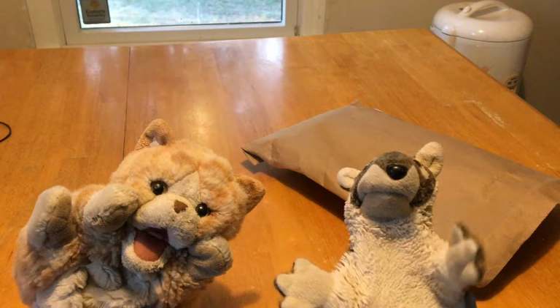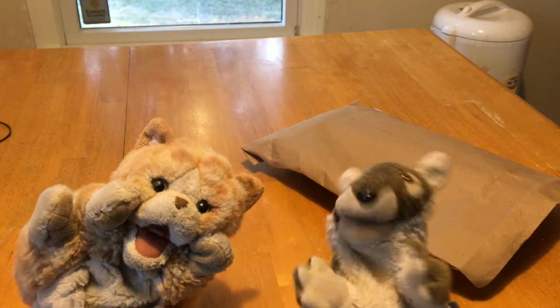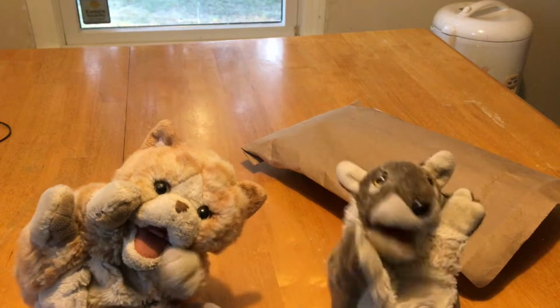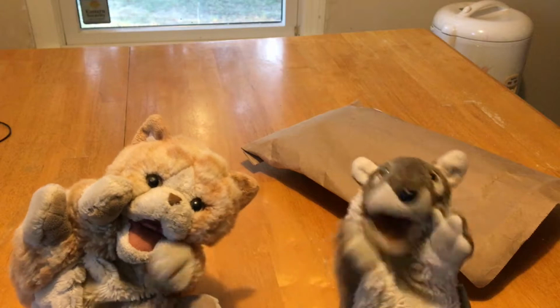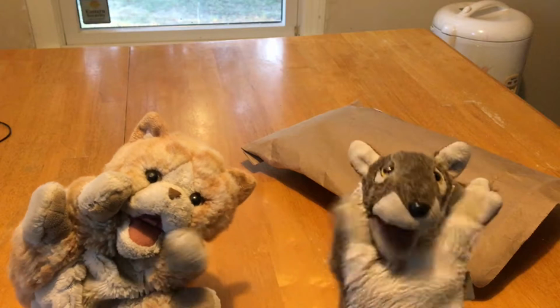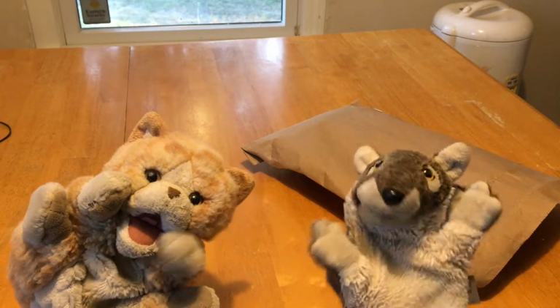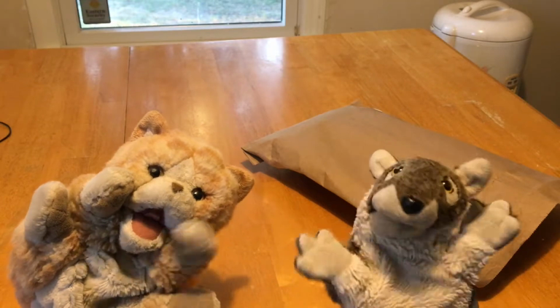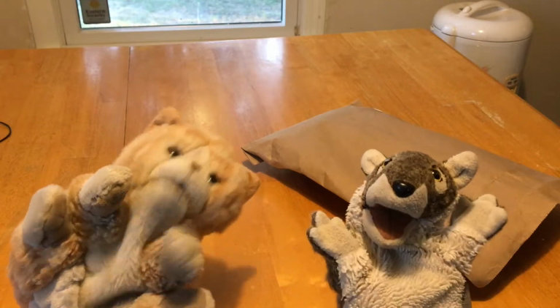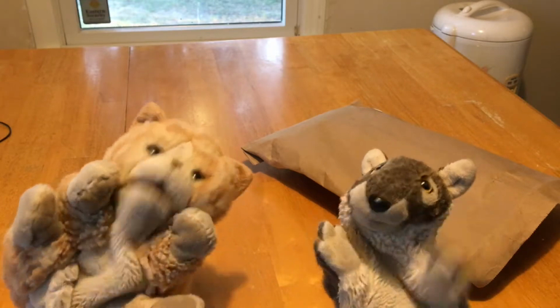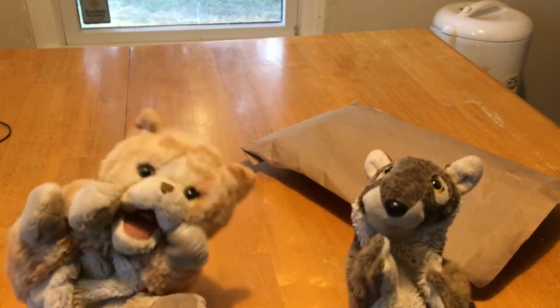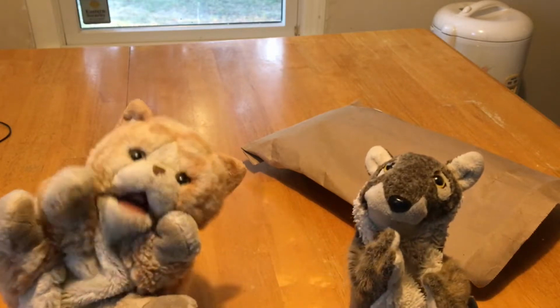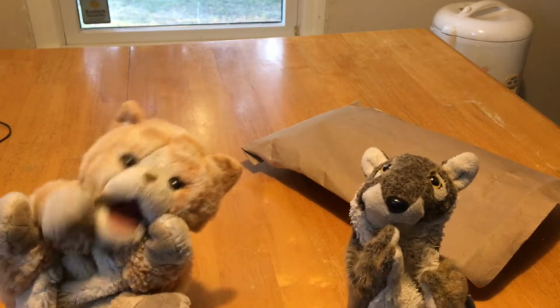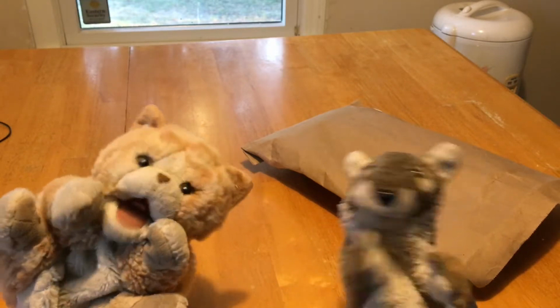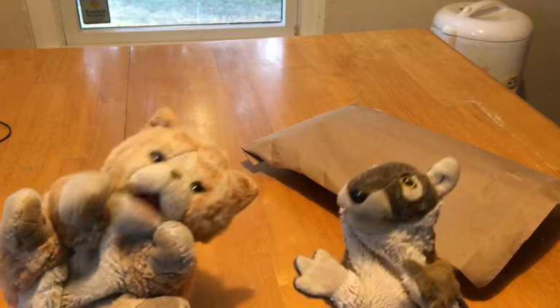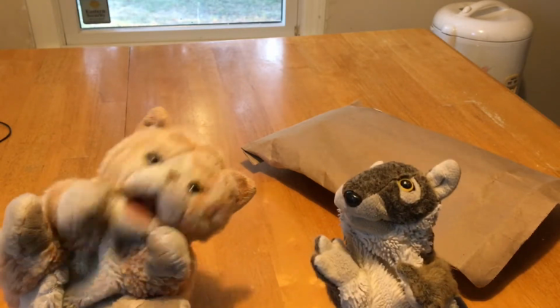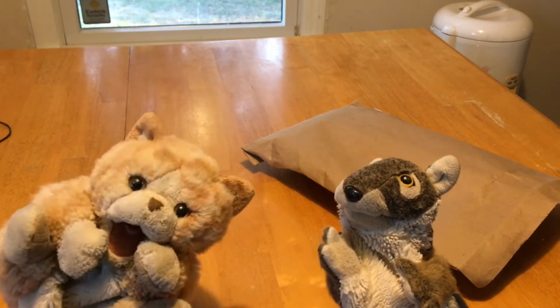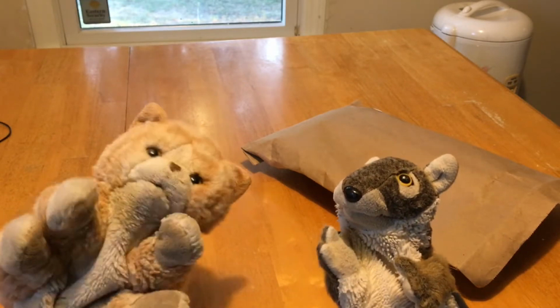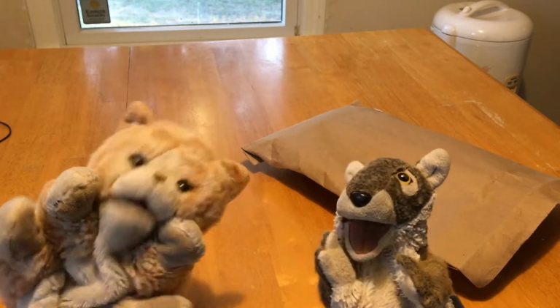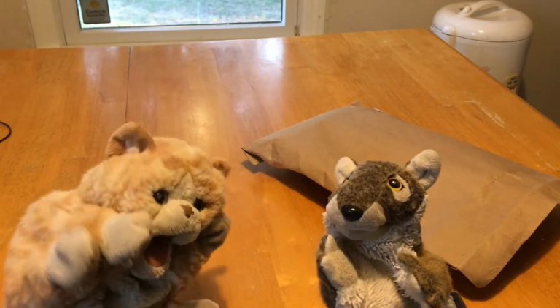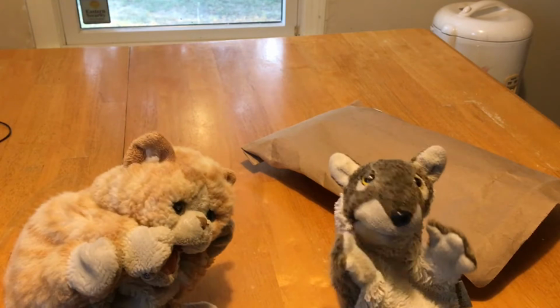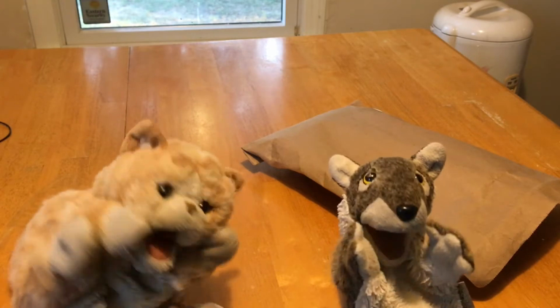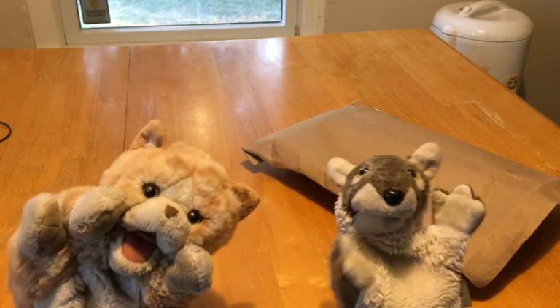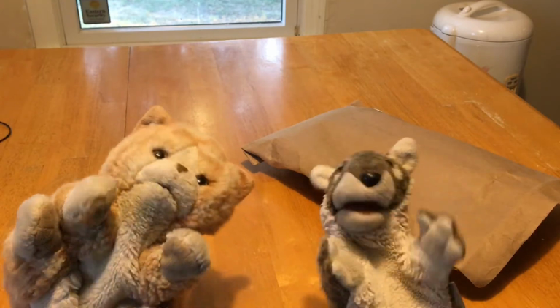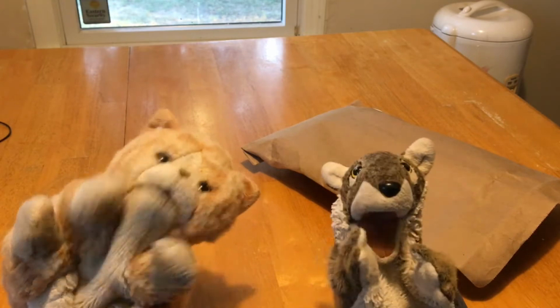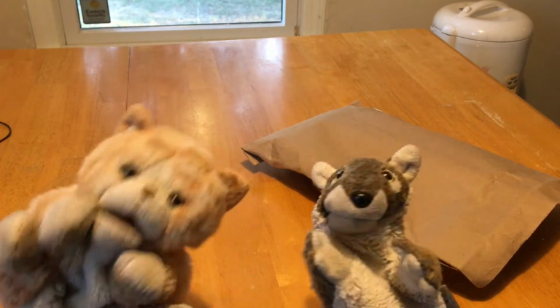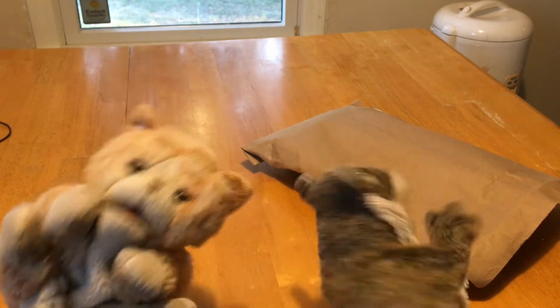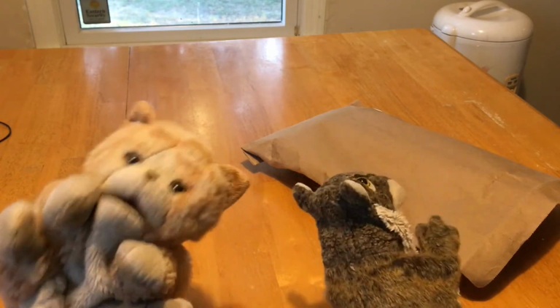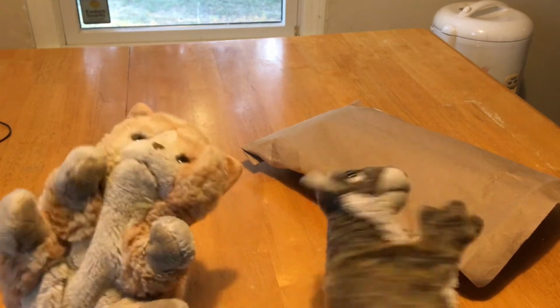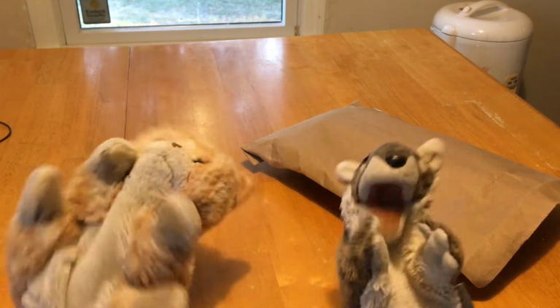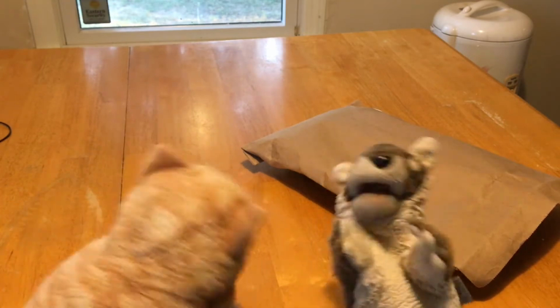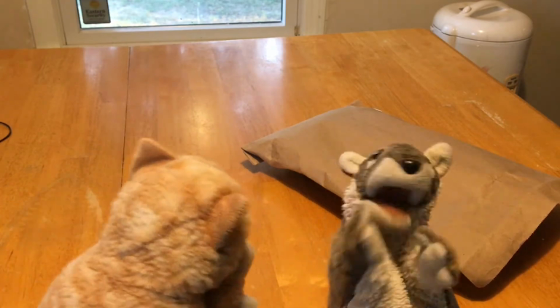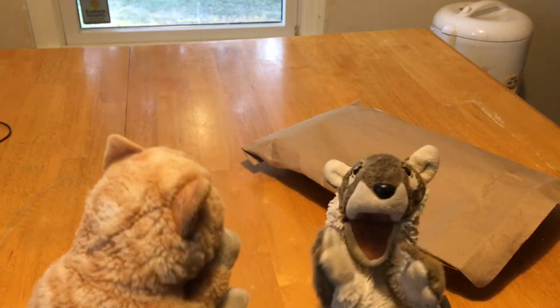Hello everybody, it's Froyo. And Dimitri, your fuzzy pal. Yep, my buddy. Anyways, behind me I have a geology kit.